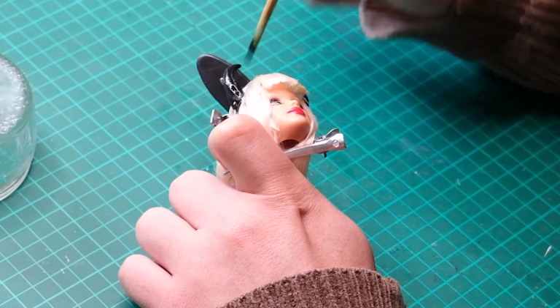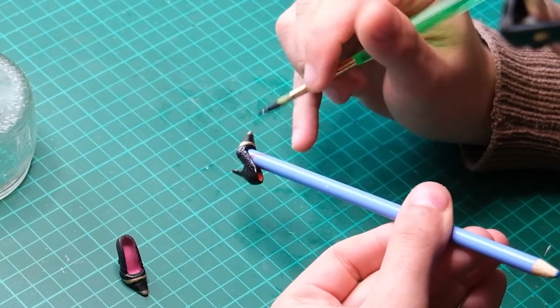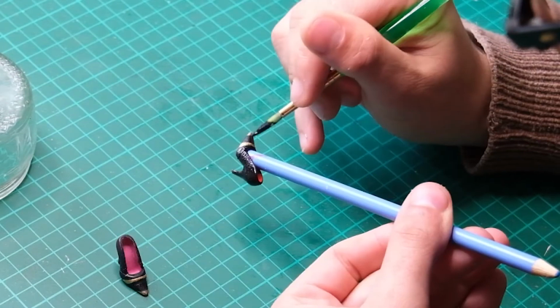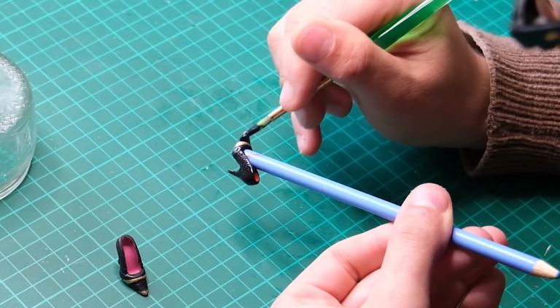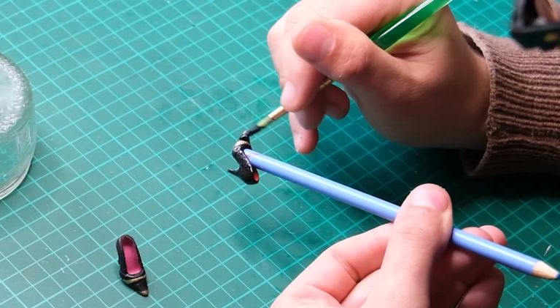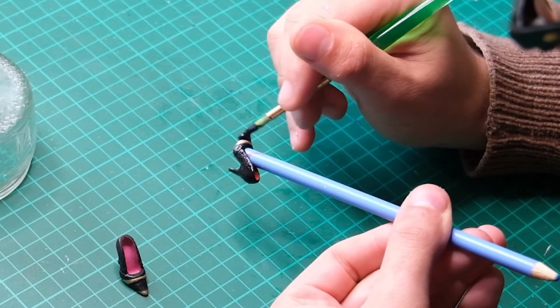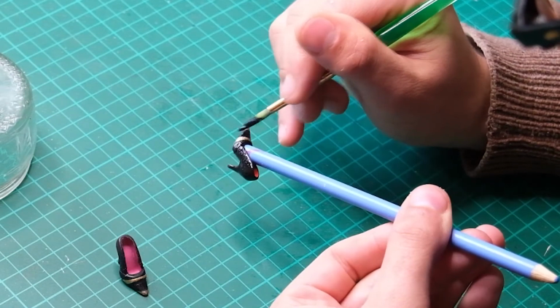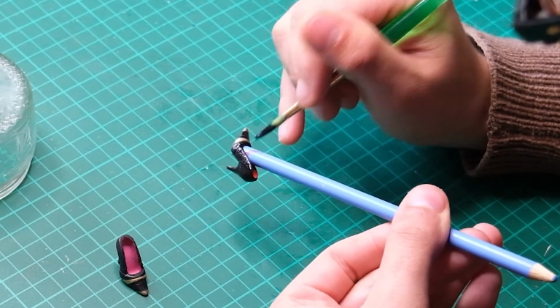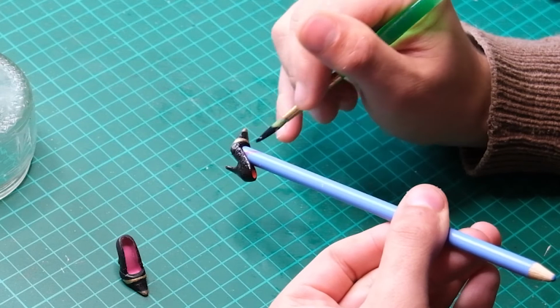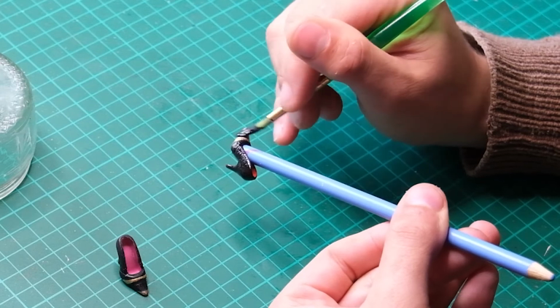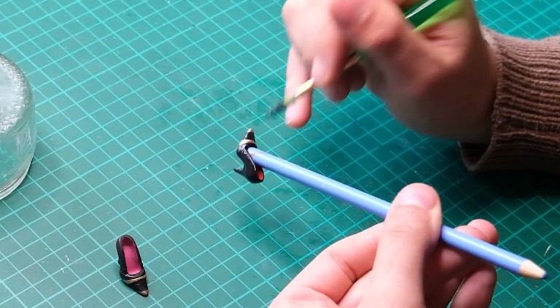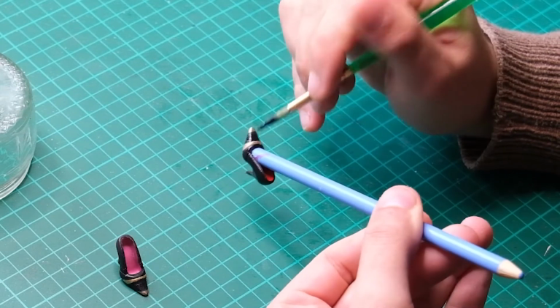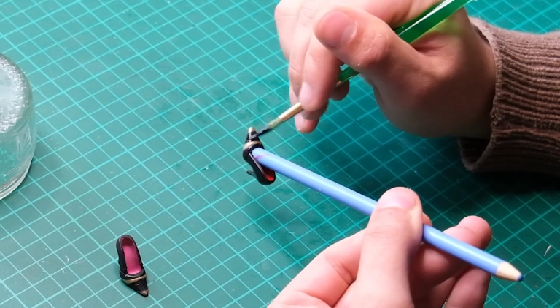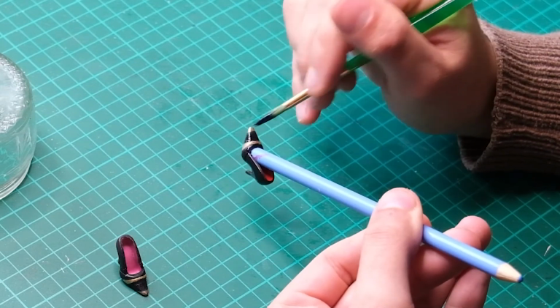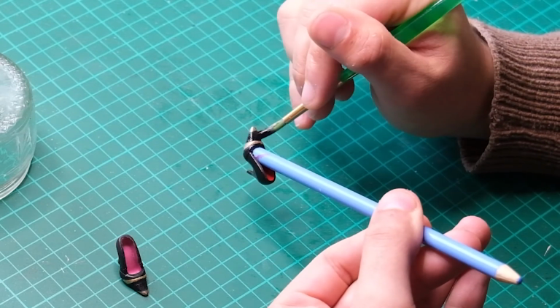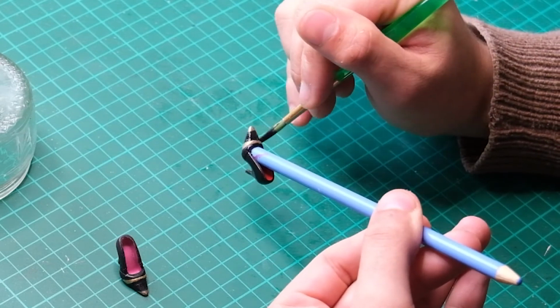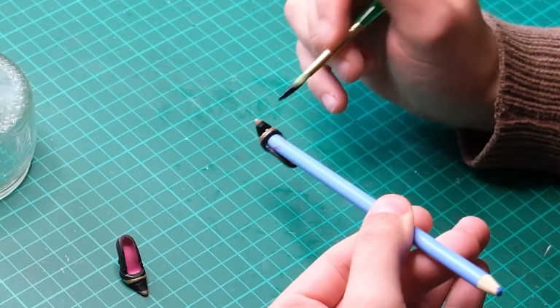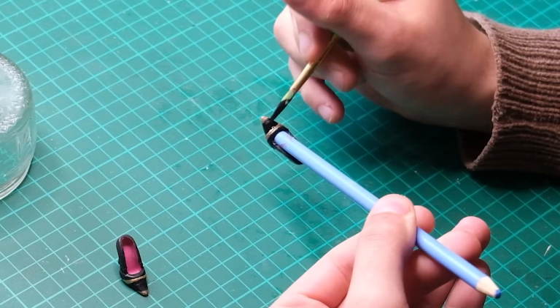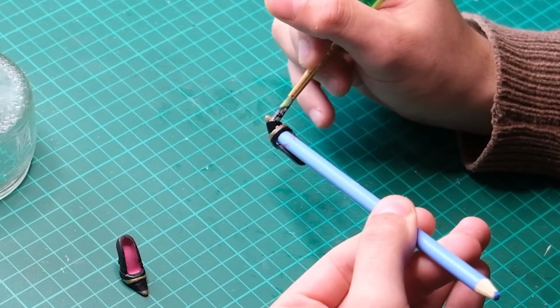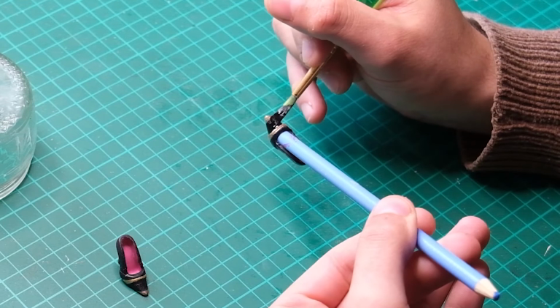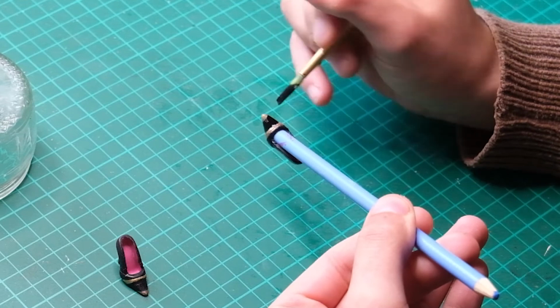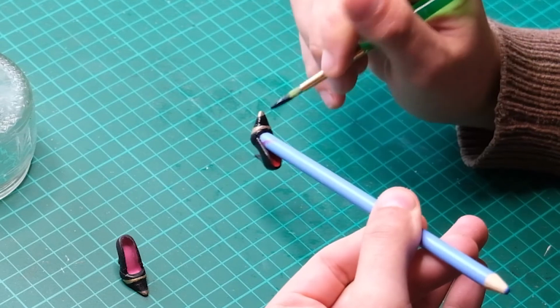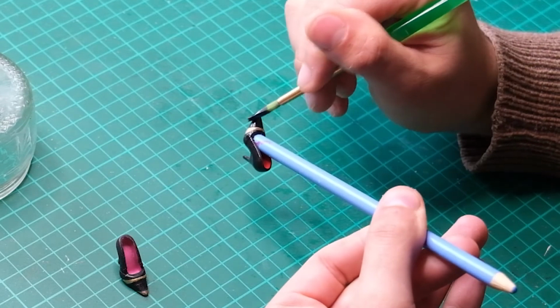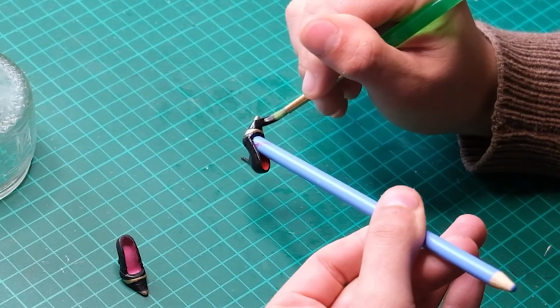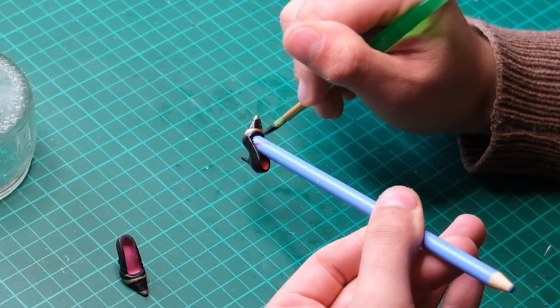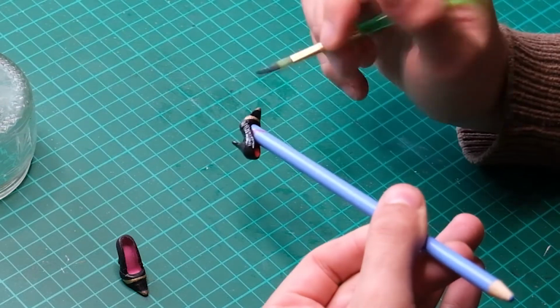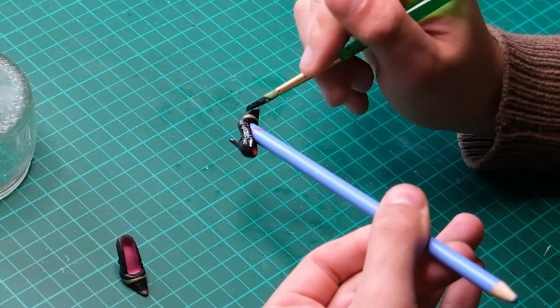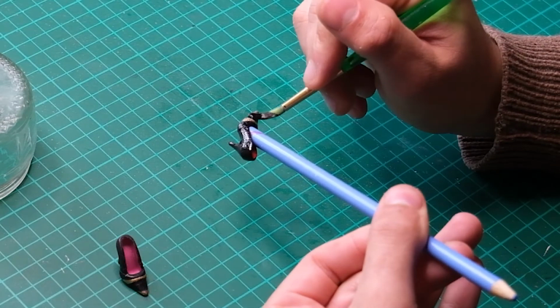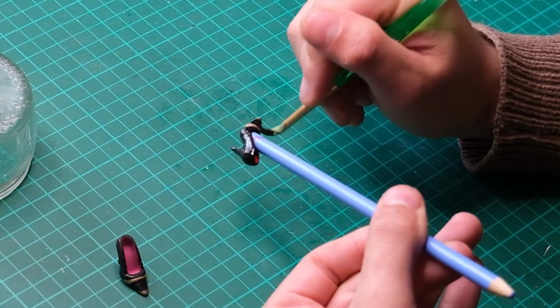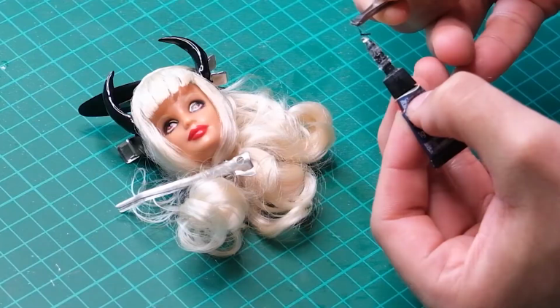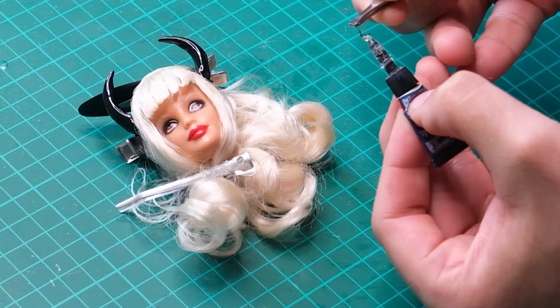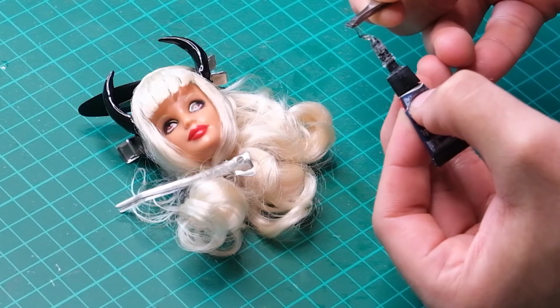With the remaining epoxy, I went over the shoes to tie the whole outfit together. Lastly, I glued on some strip lashes.